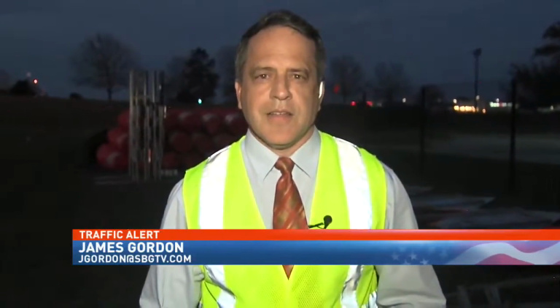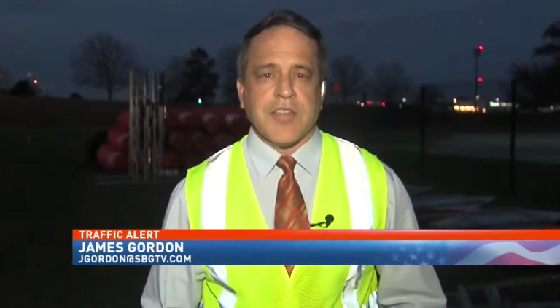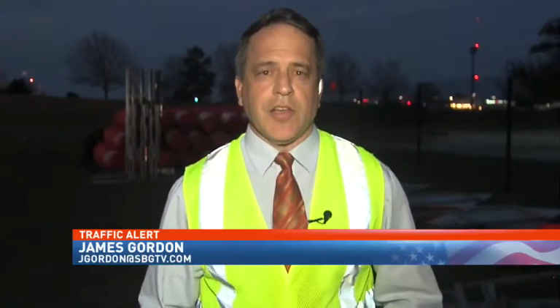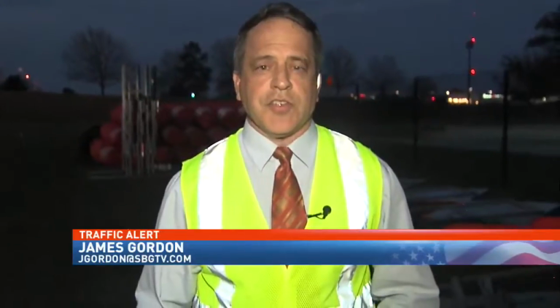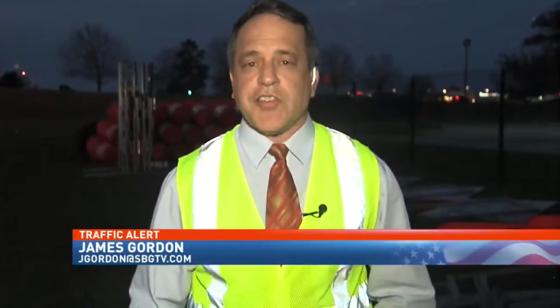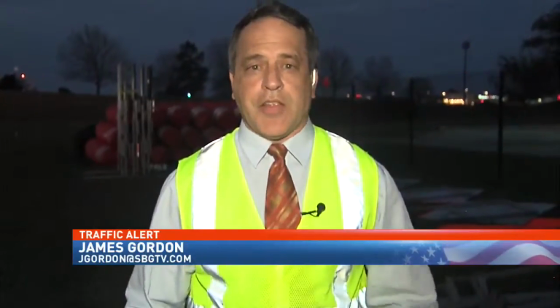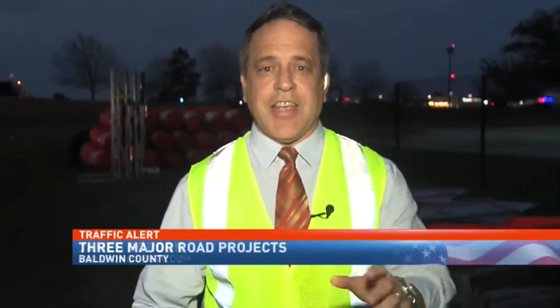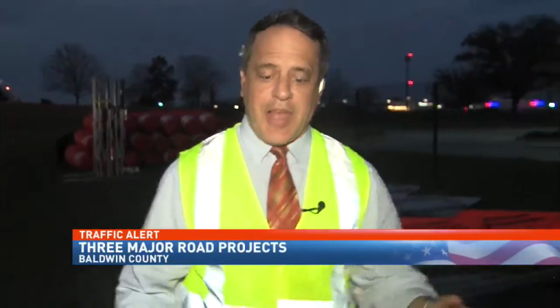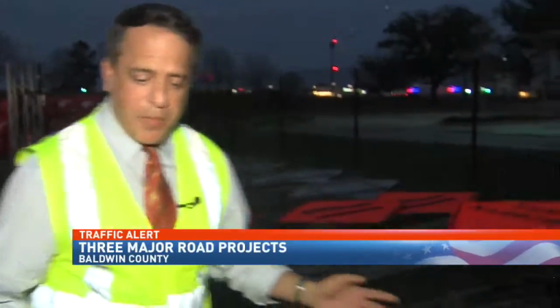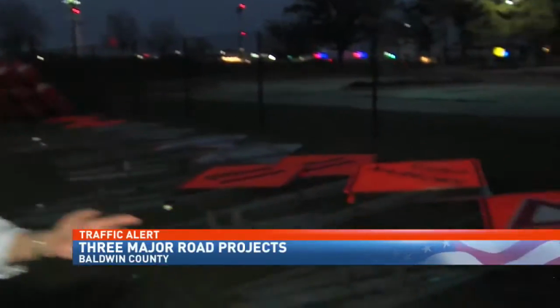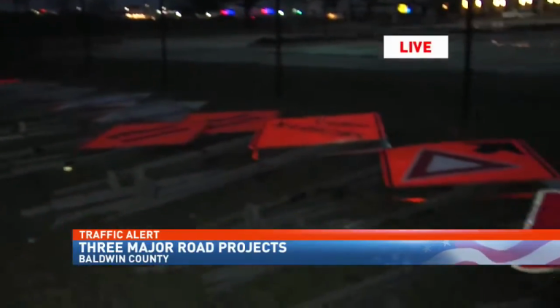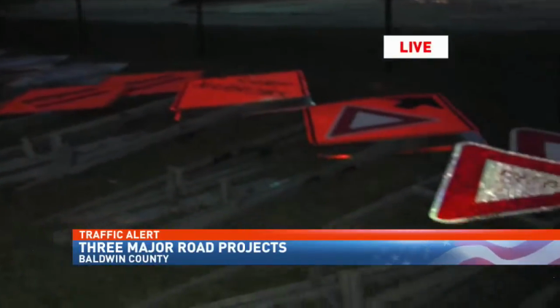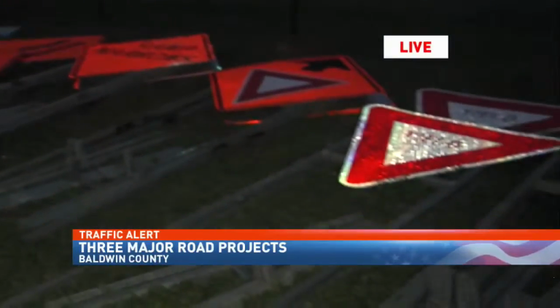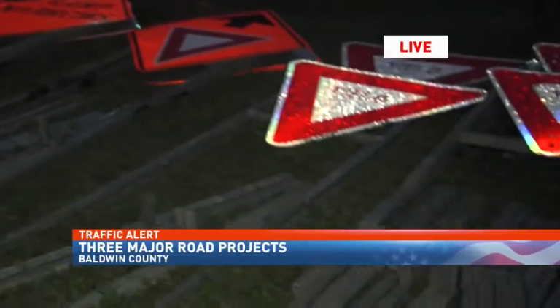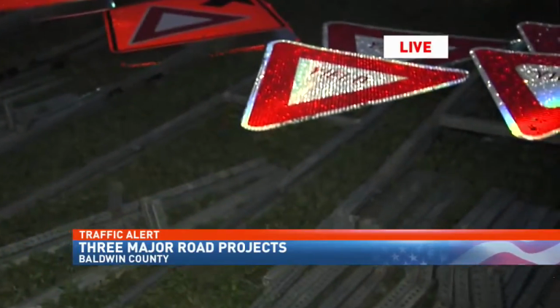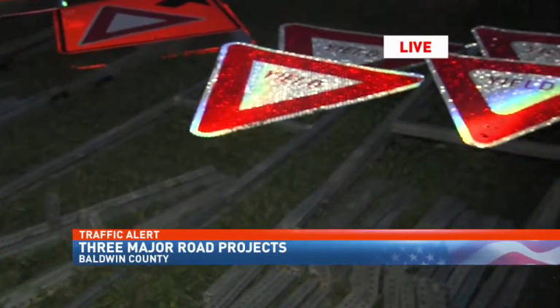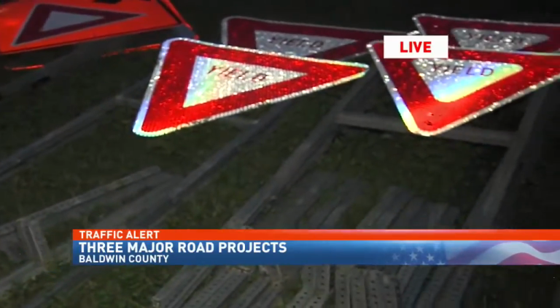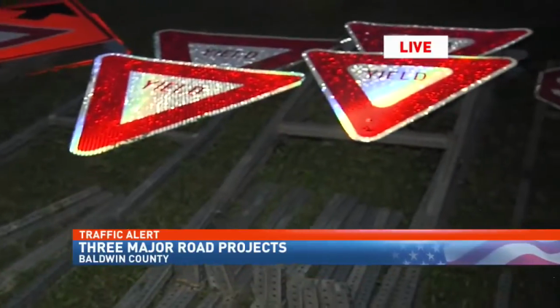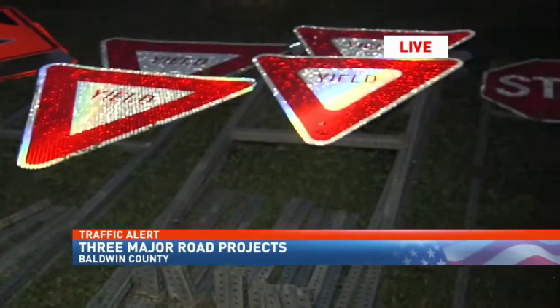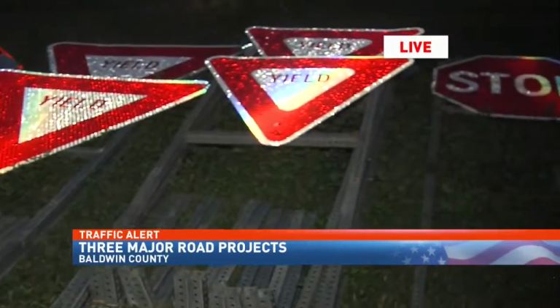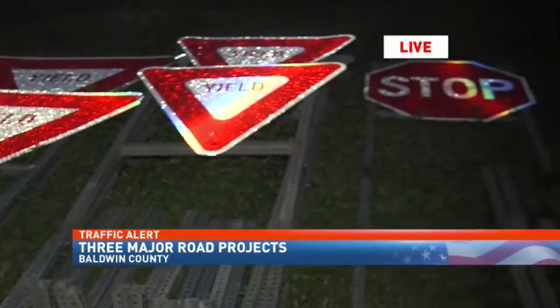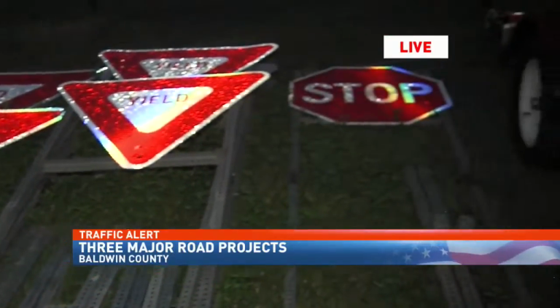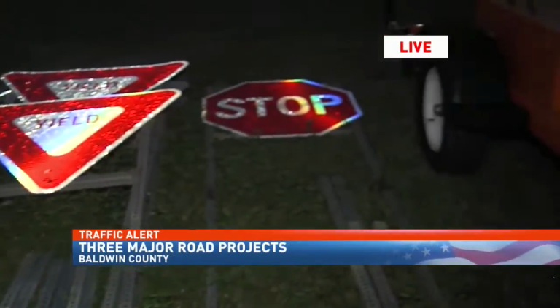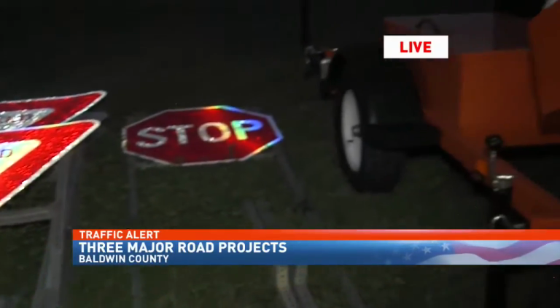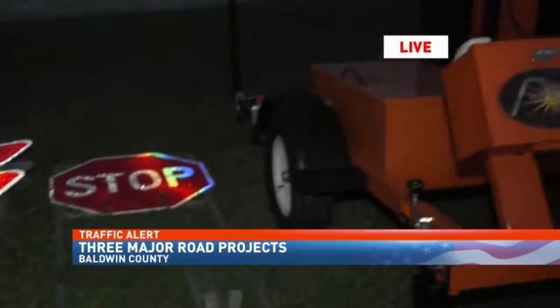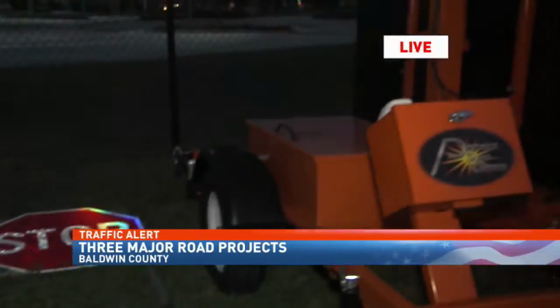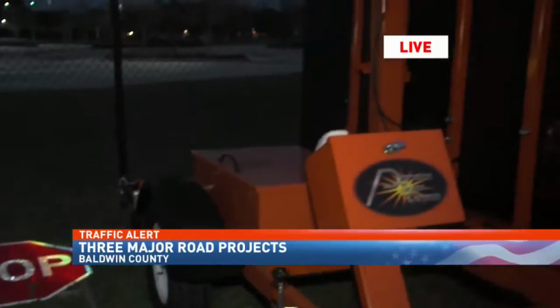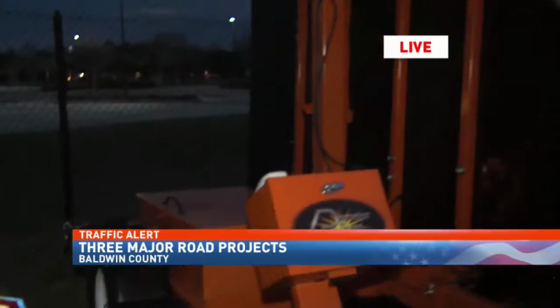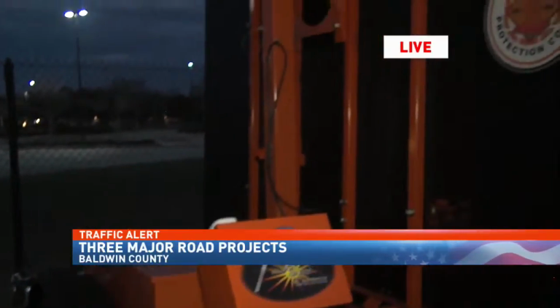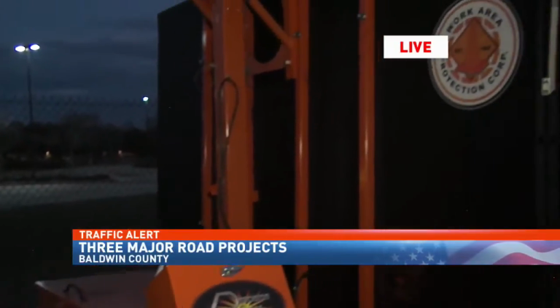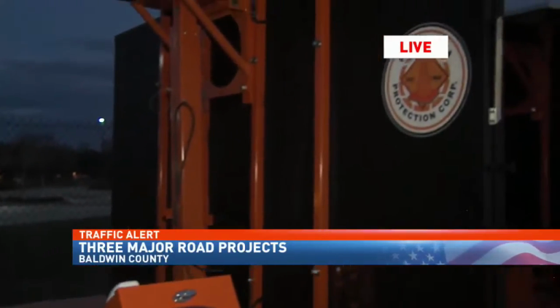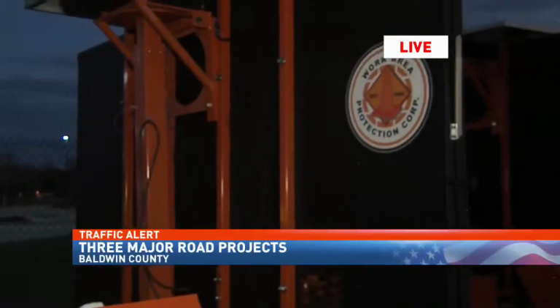Take a look. This is the staging ground at I-10 and the Malibus exit. The equipment here is ready to go for what will become the diverging diamond, and for some, it's only a matter of time before those headaches begin.